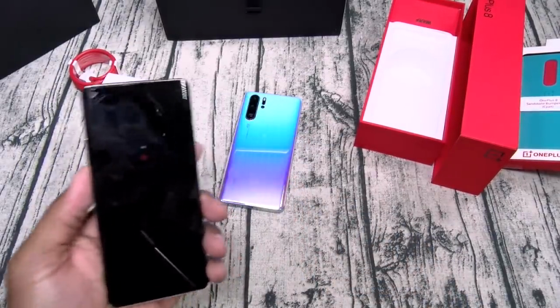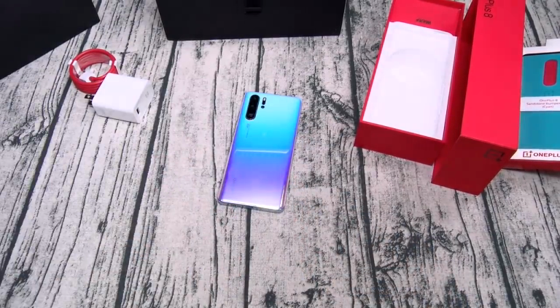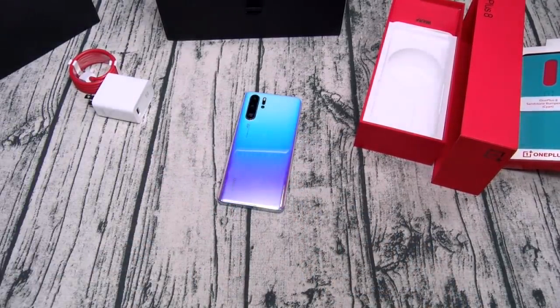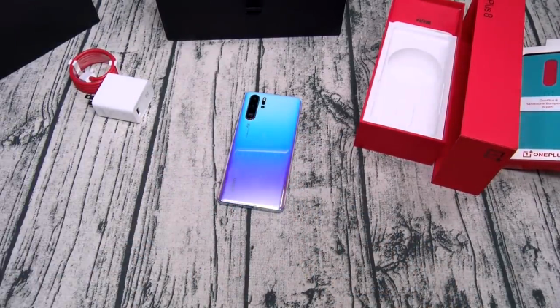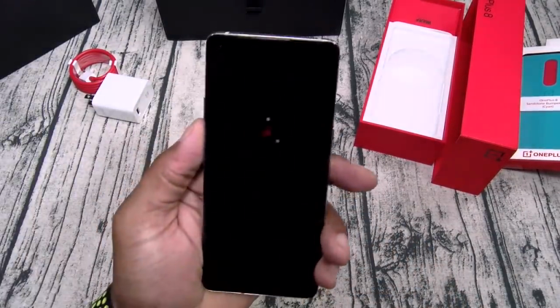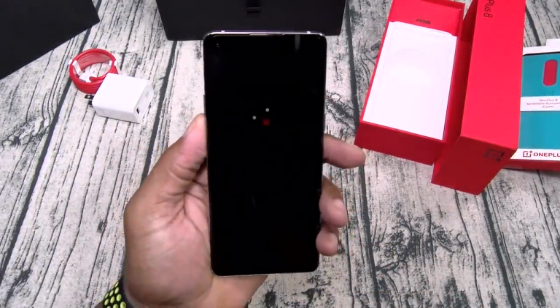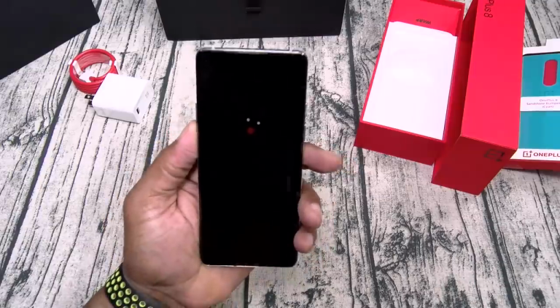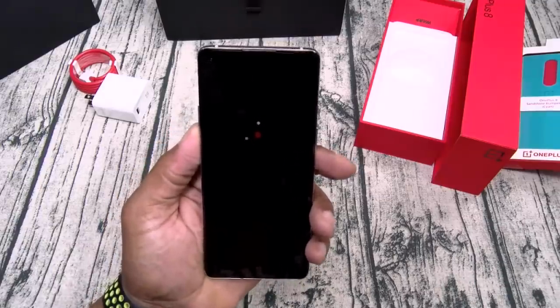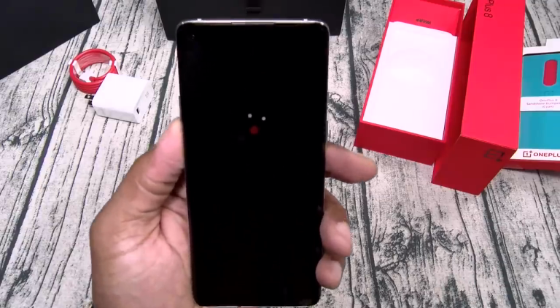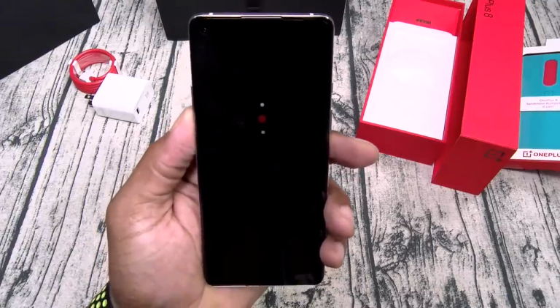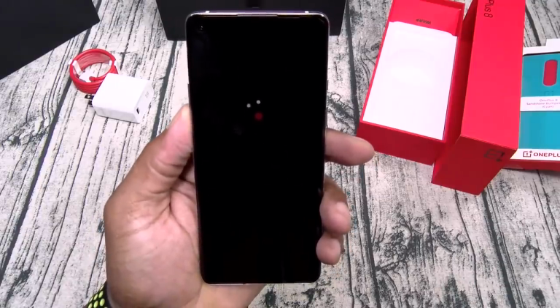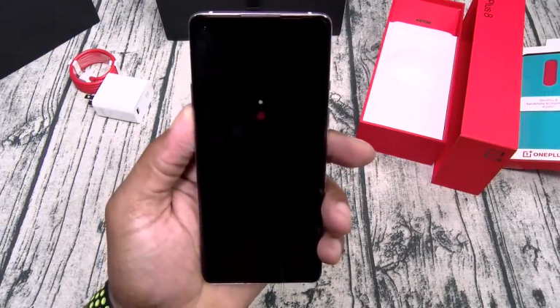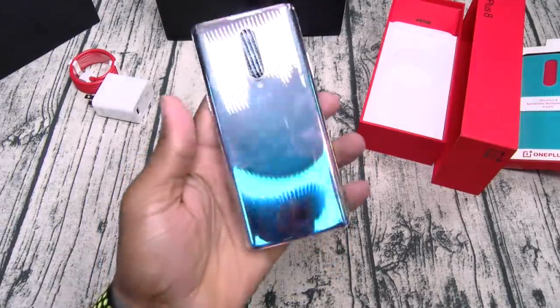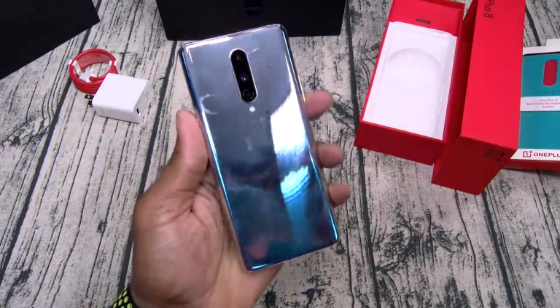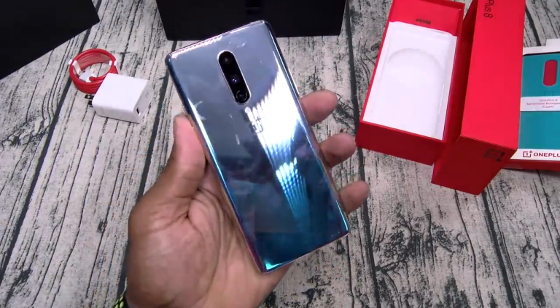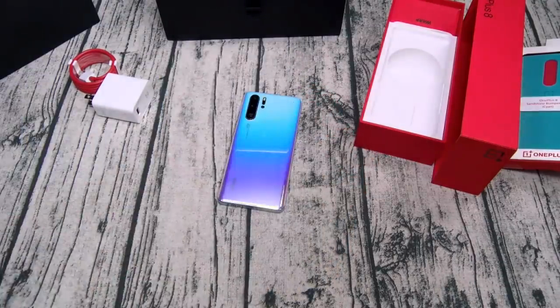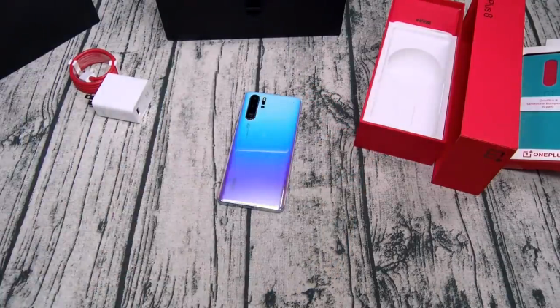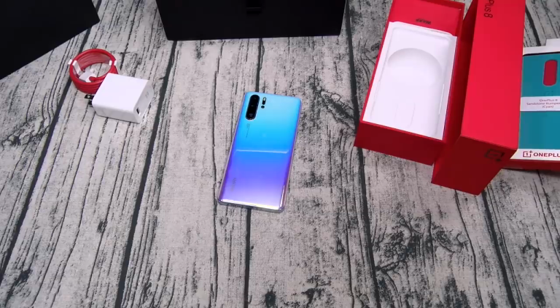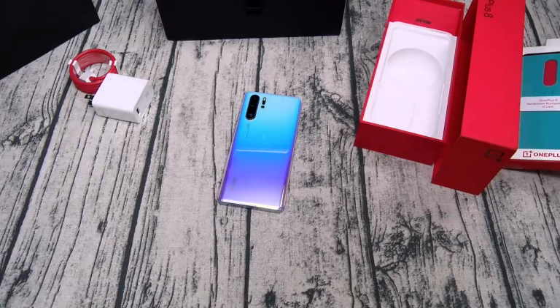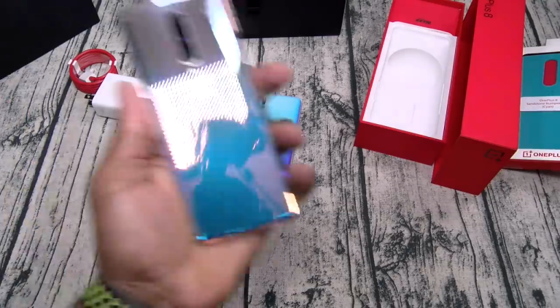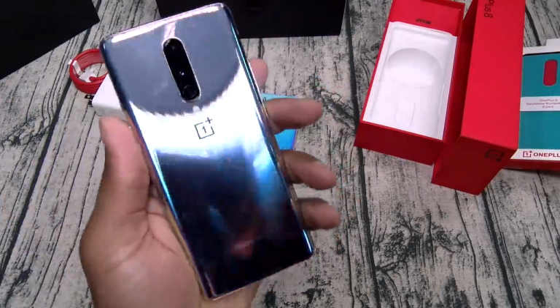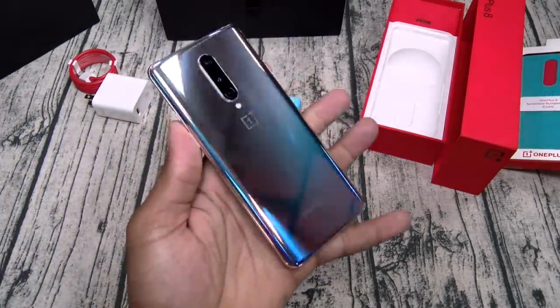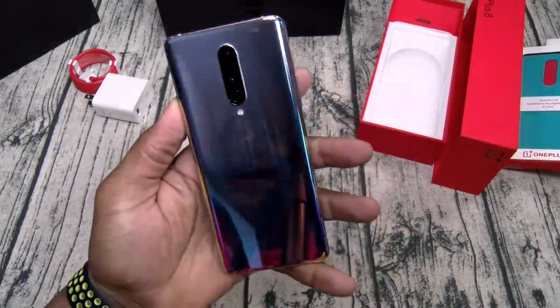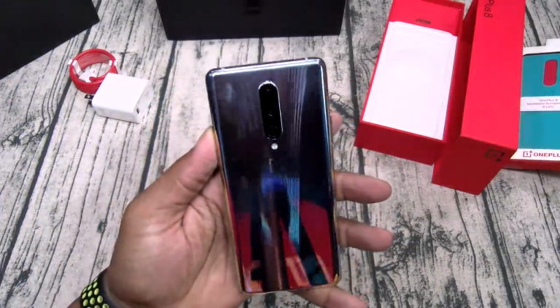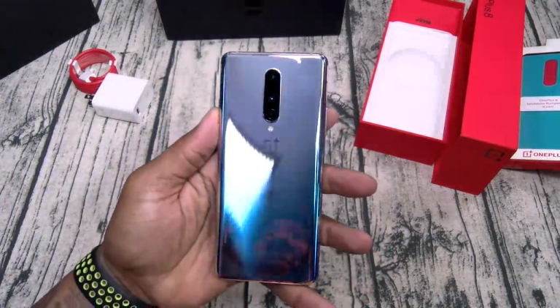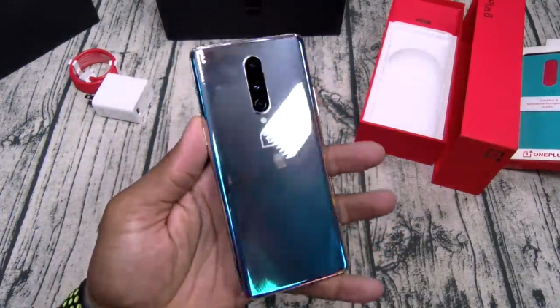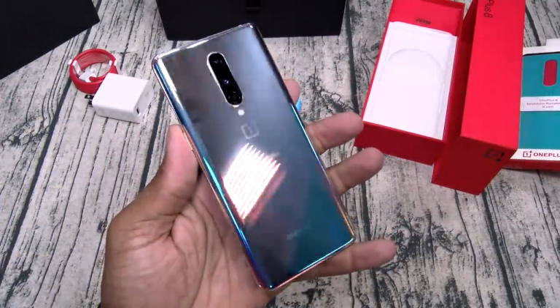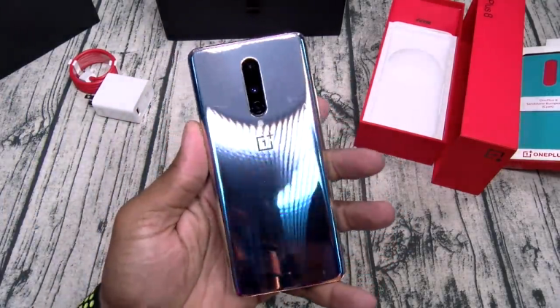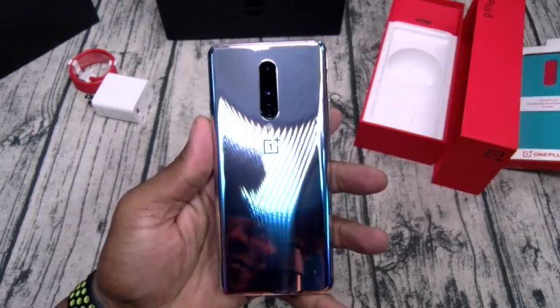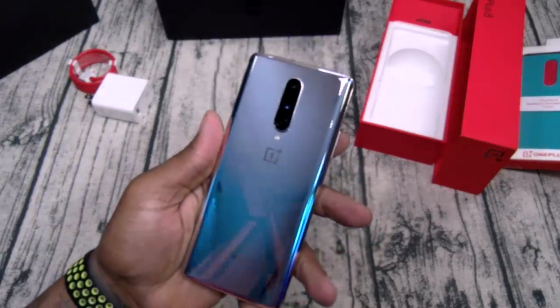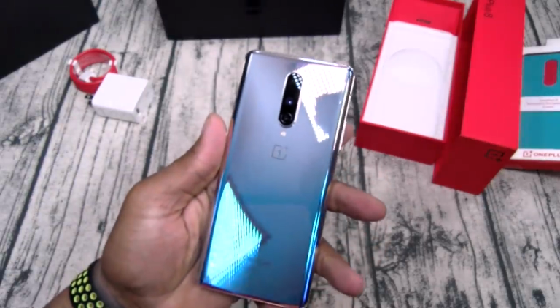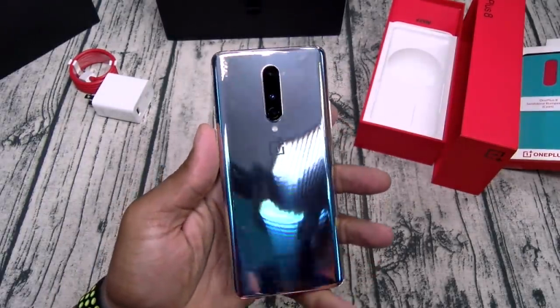Let's get a little wipe down on the front. There's that animation — check that out.